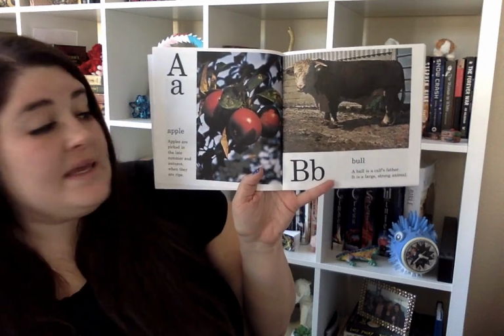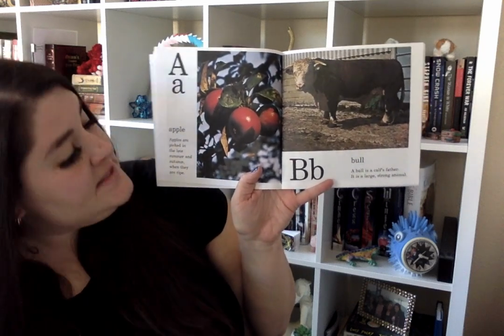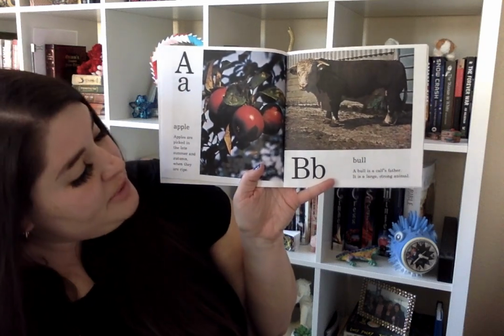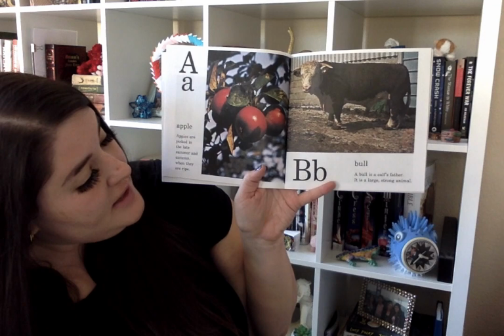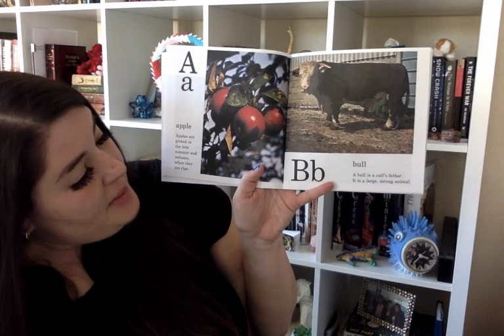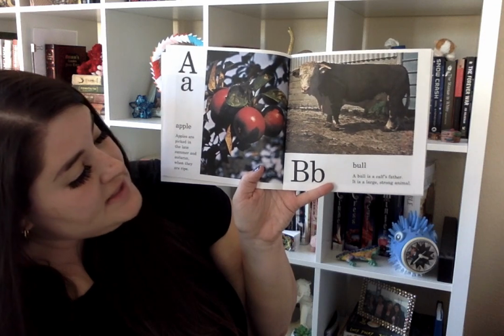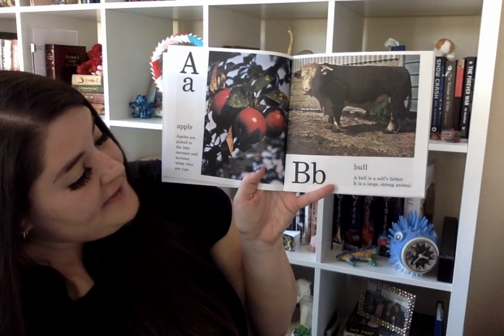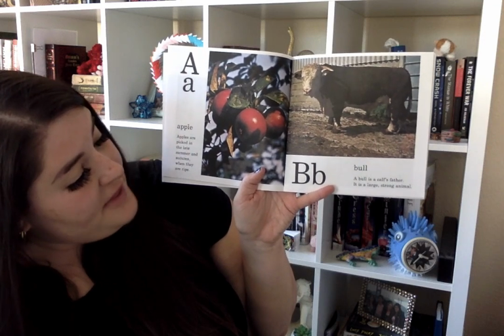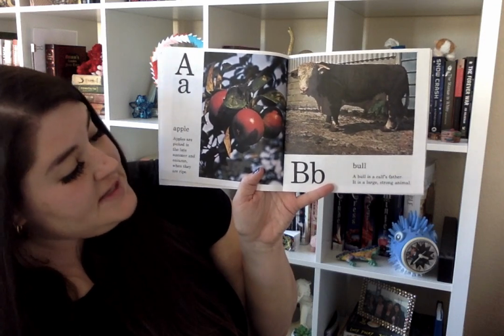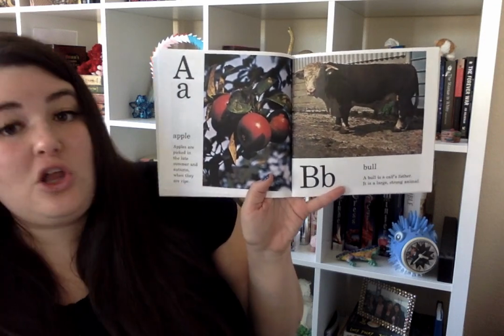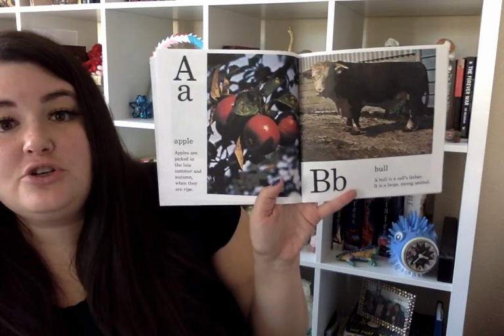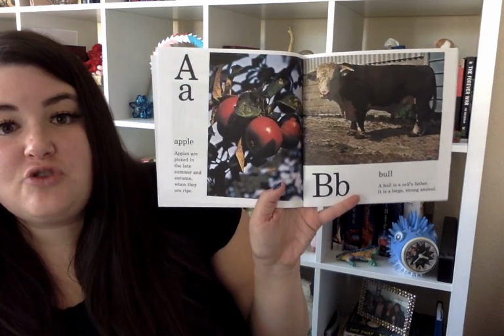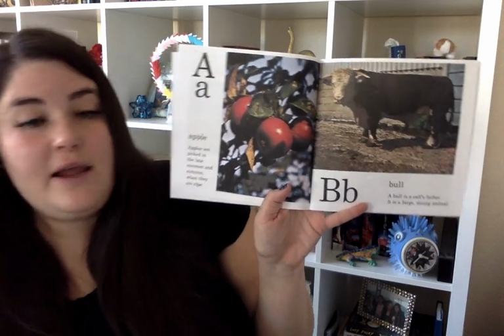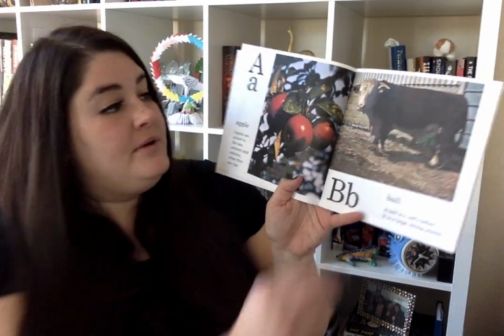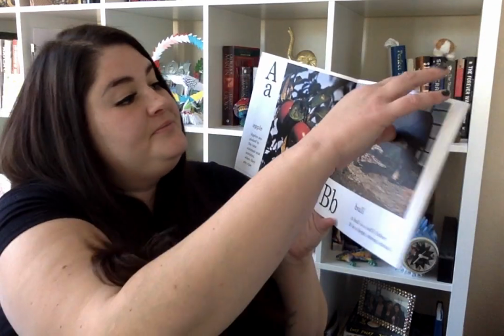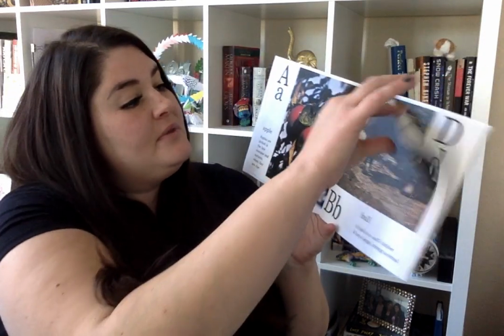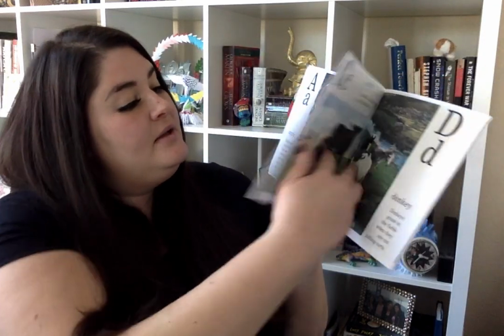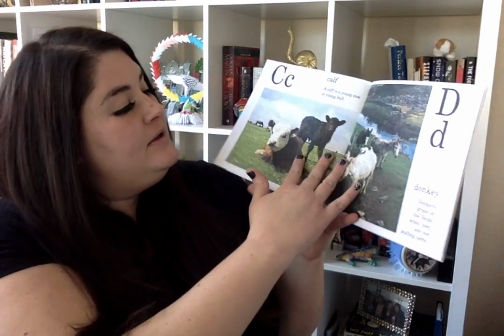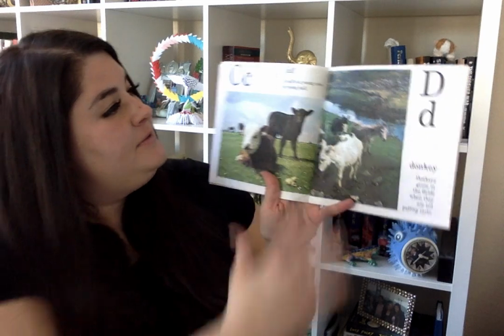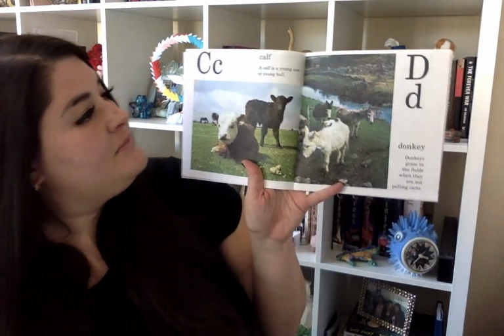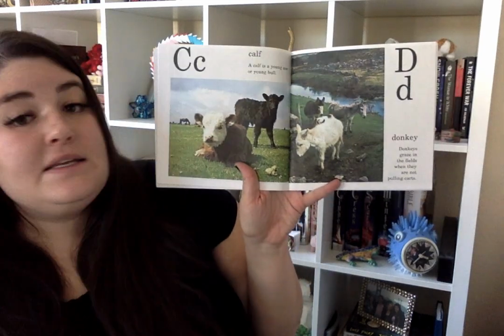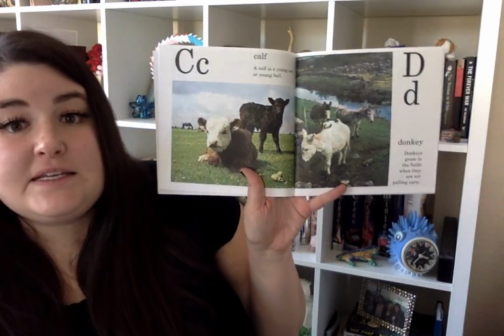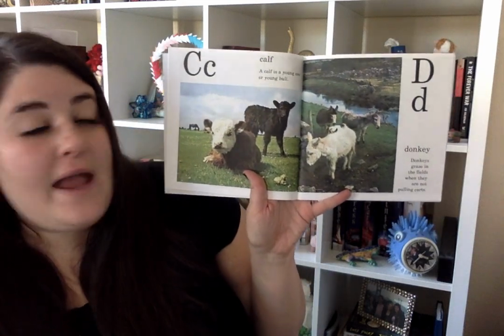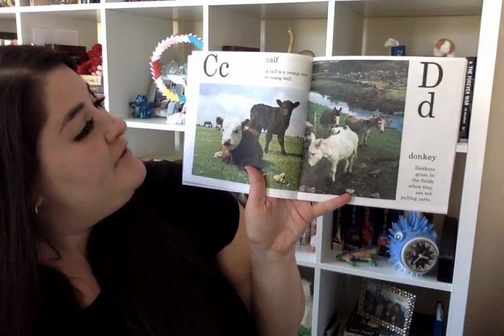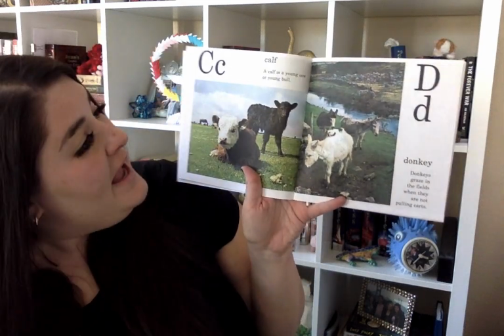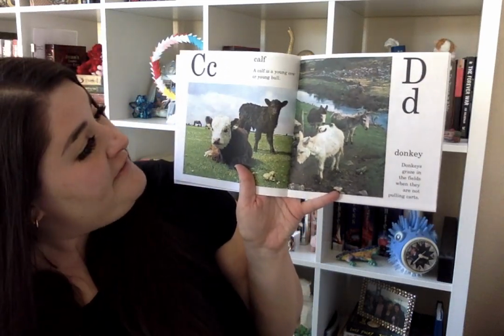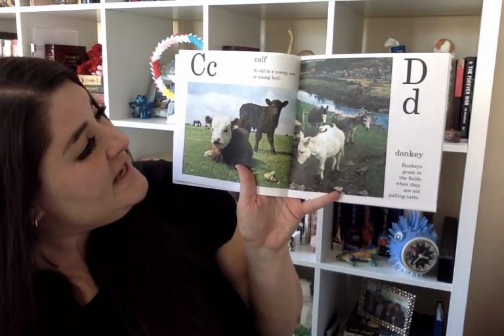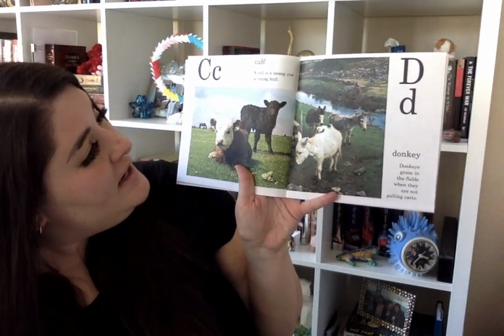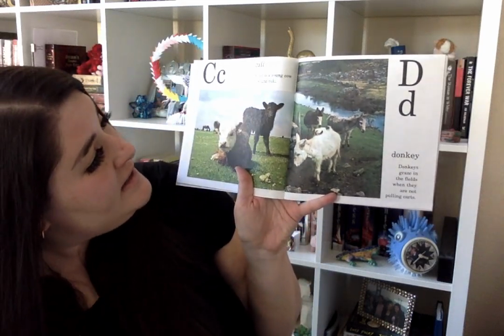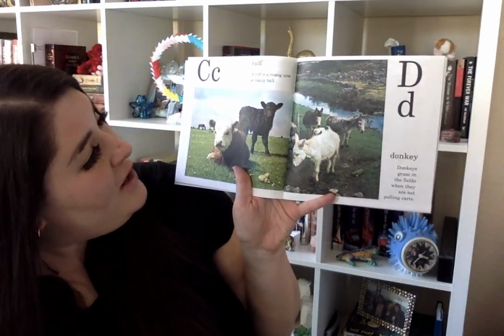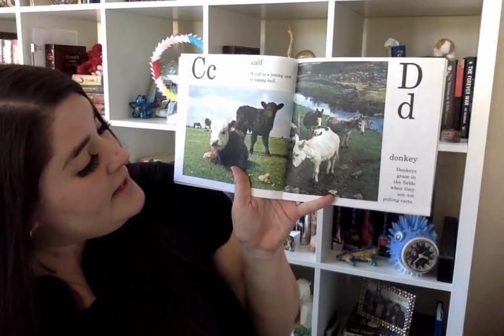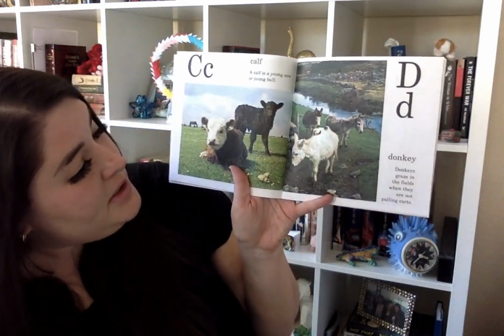B is for bull. A bull is a calf's father. It is a large, strong animal. C is for calf. A calf is a young cow or a young bull.